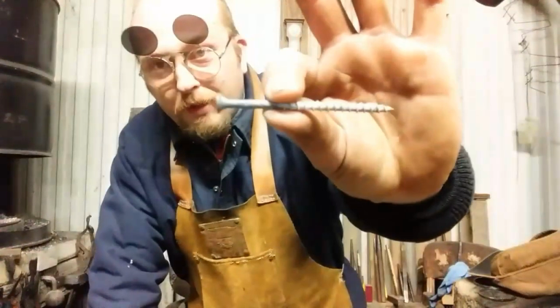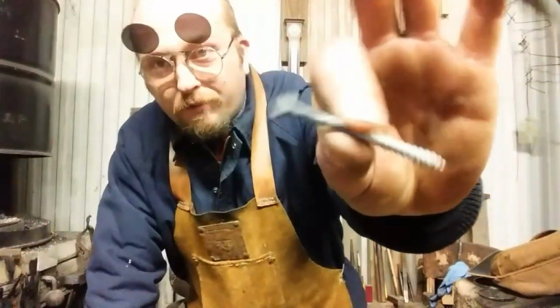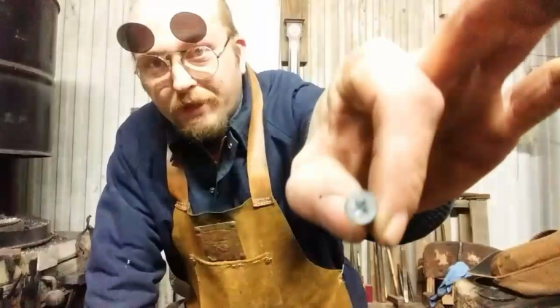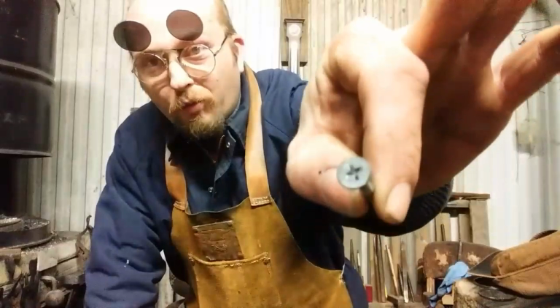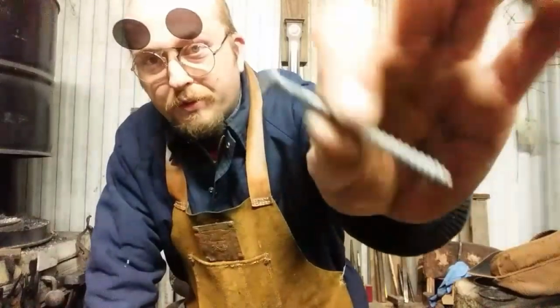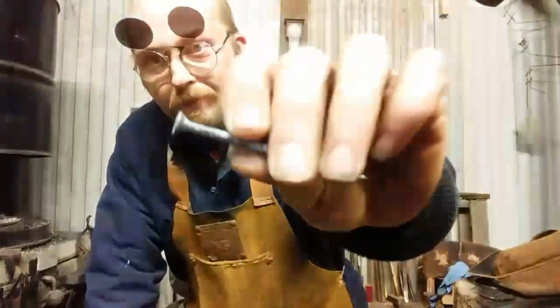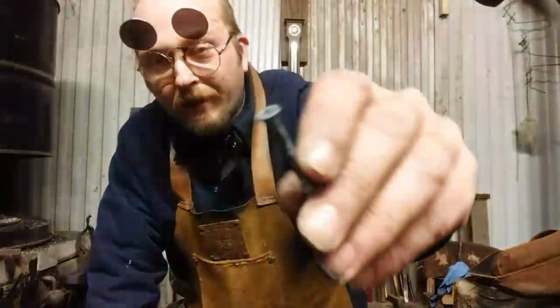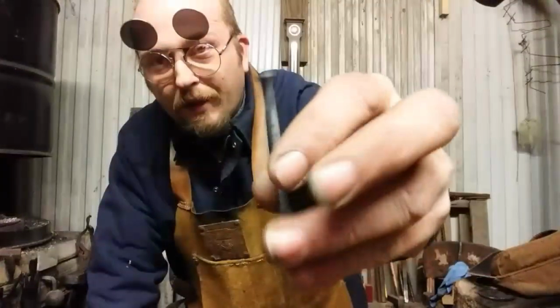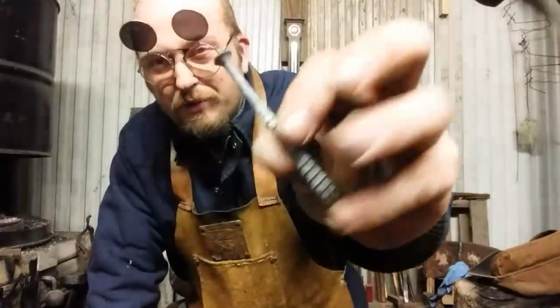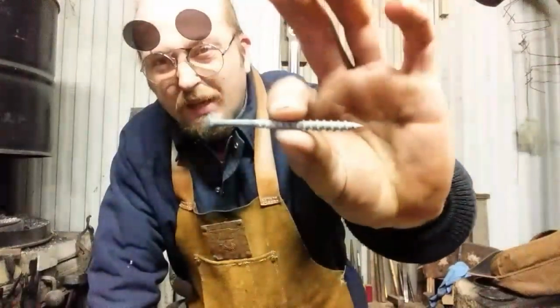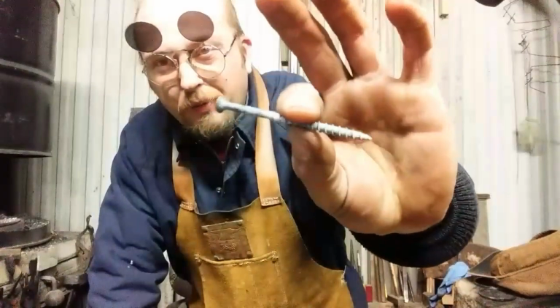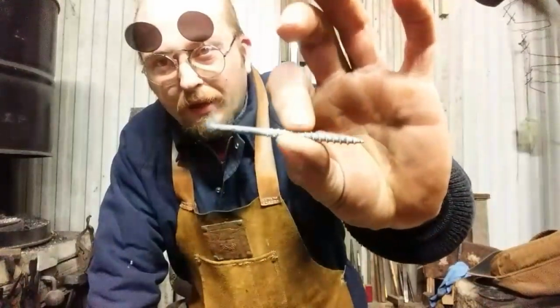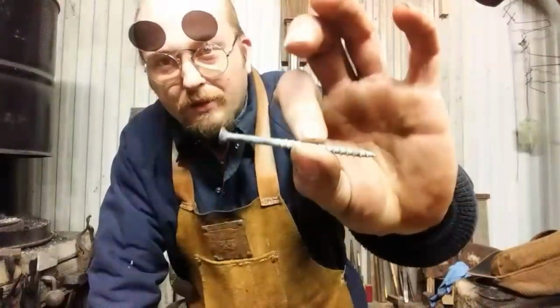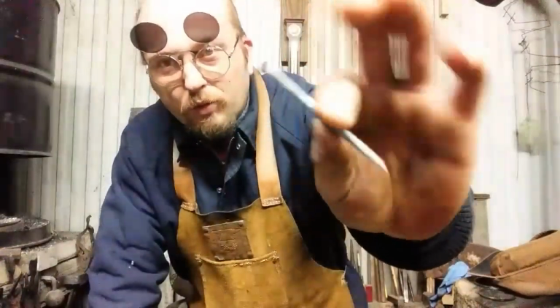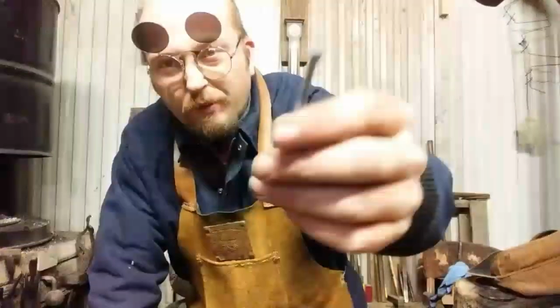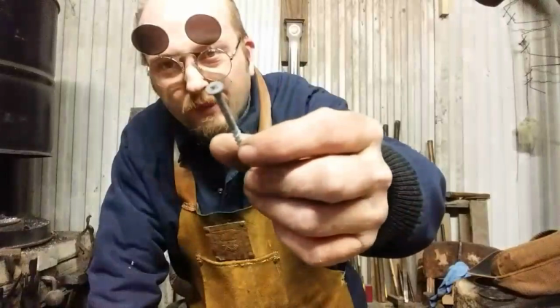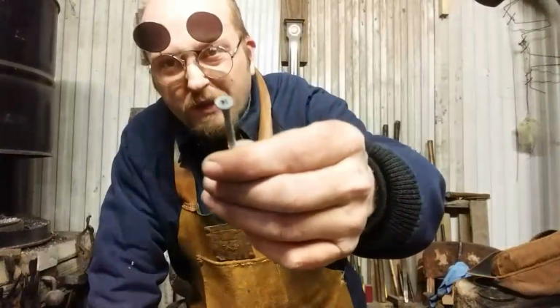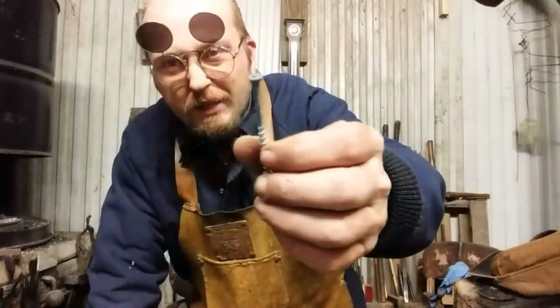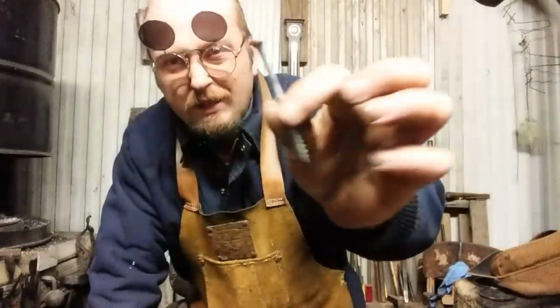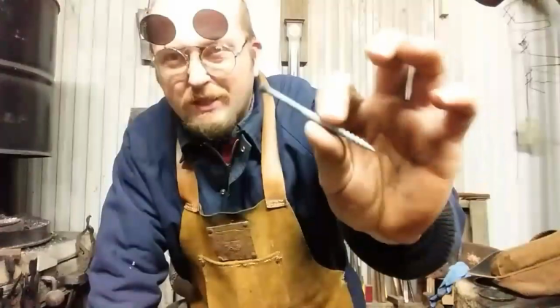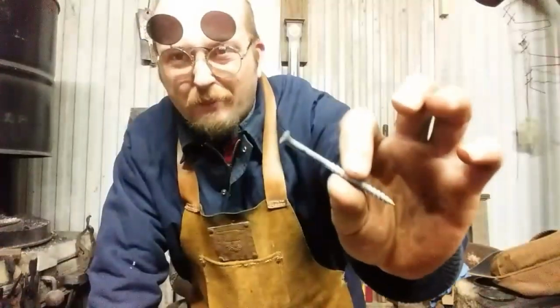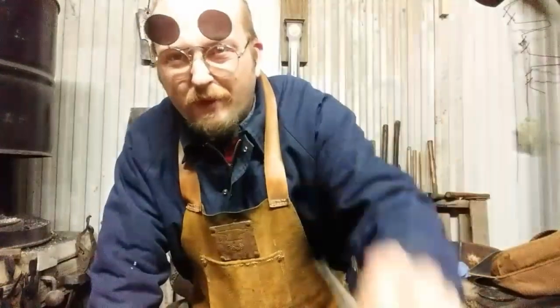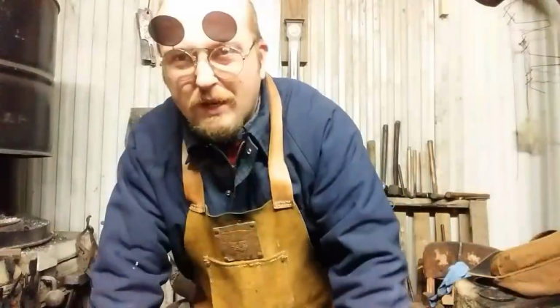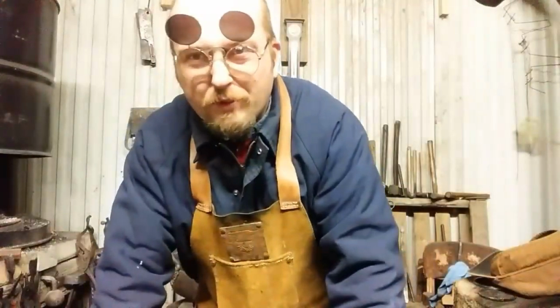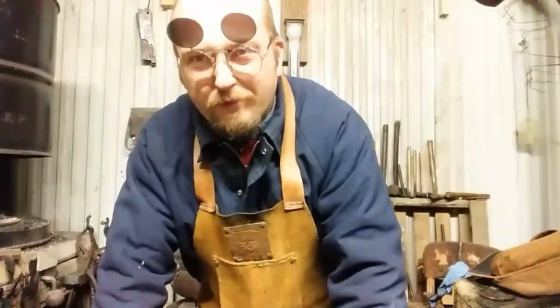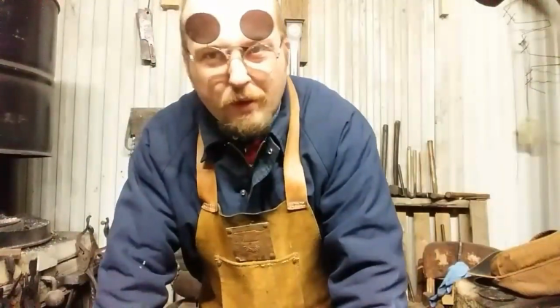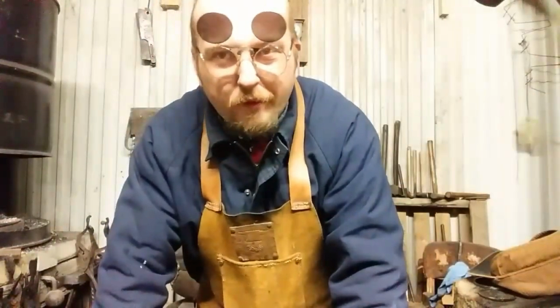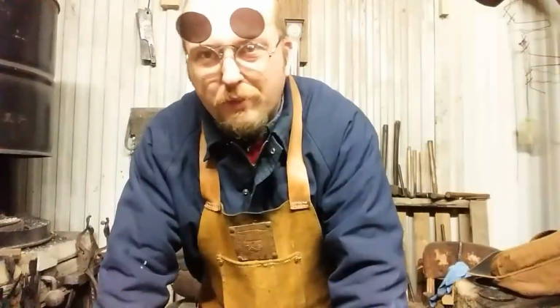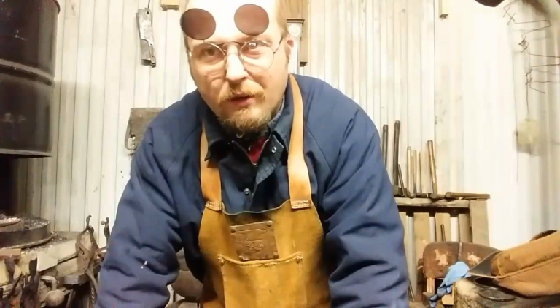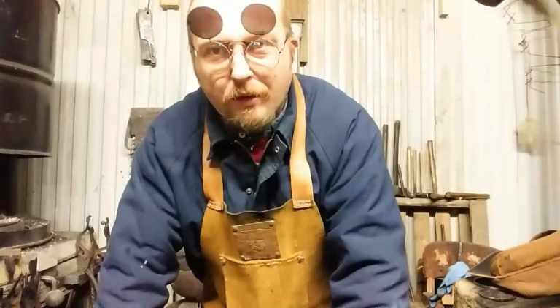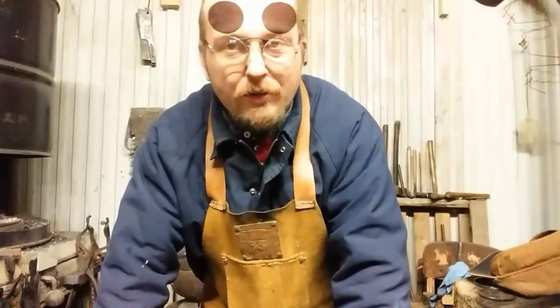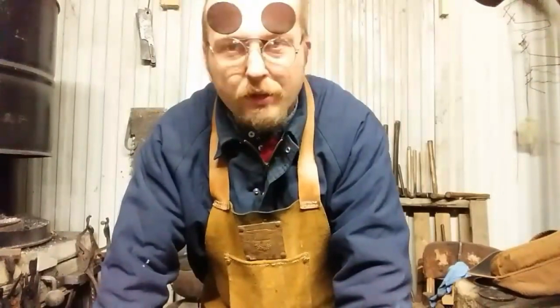We got a 3-inch Phillips-head wood screw. This has been heated up and slow-cooled — kind of annealed it — because these things snap. If you've ever snapped a screw off, you know how brittle they can be under high torque.